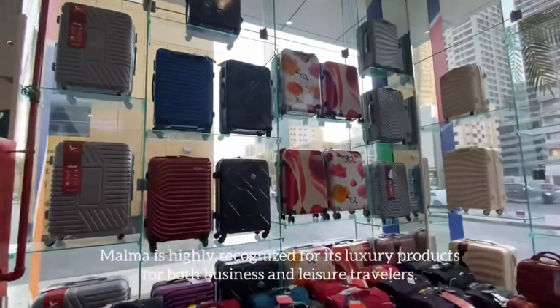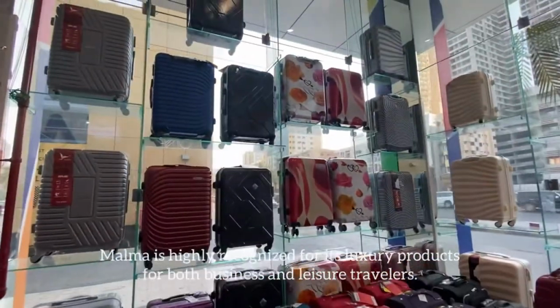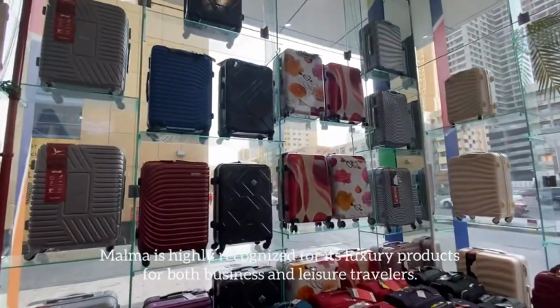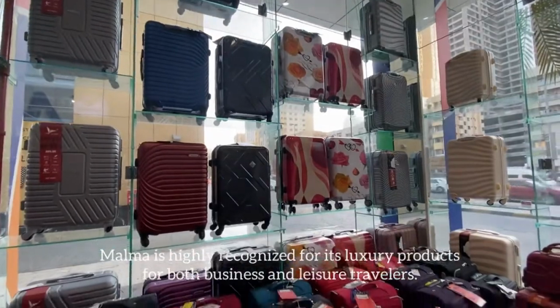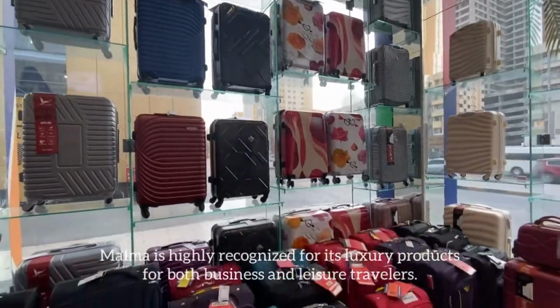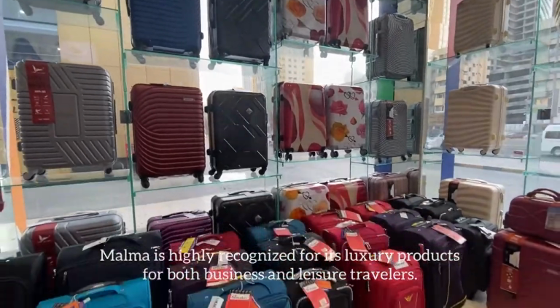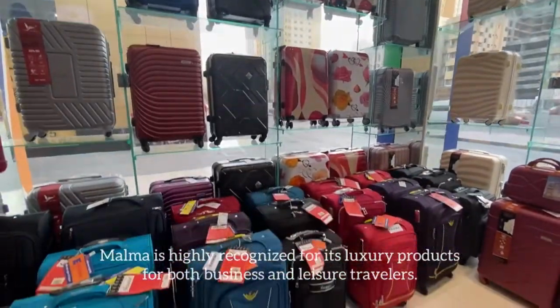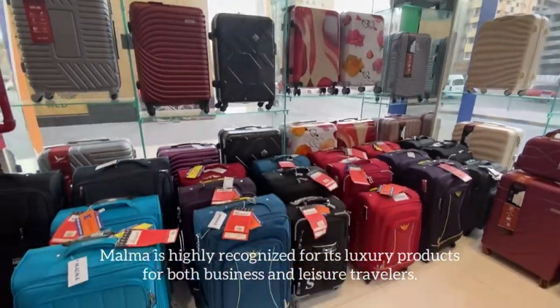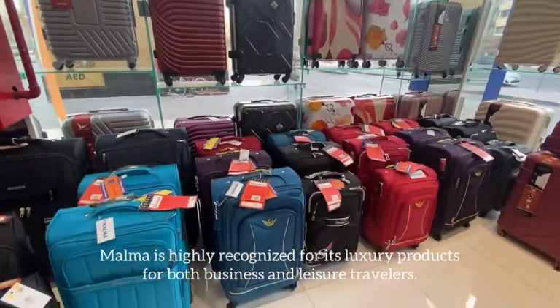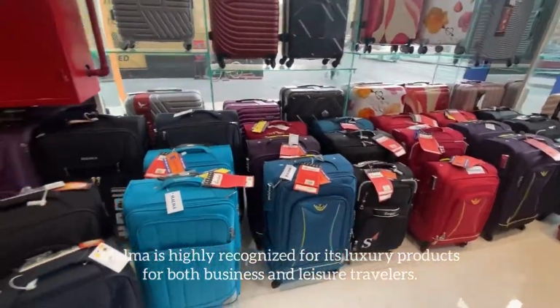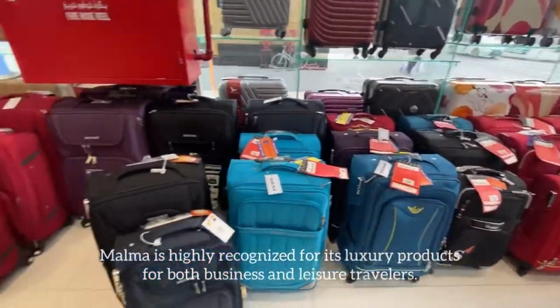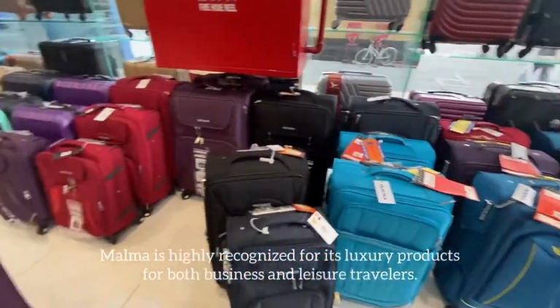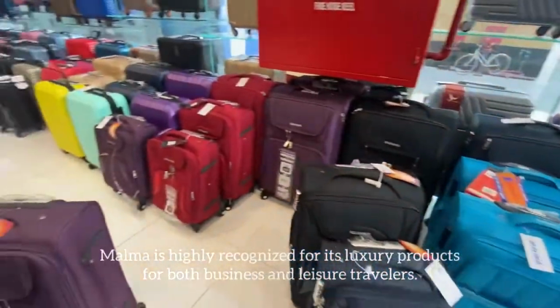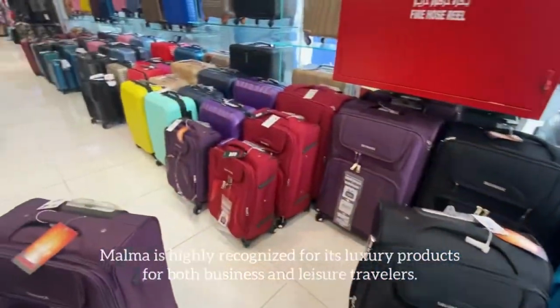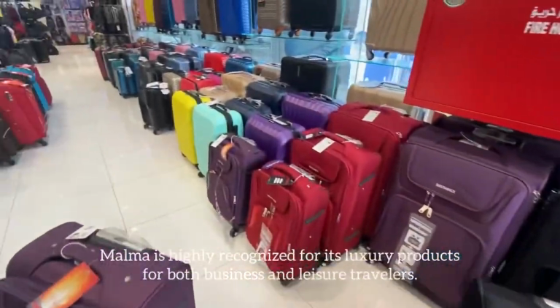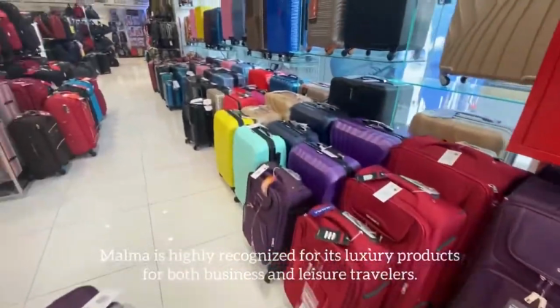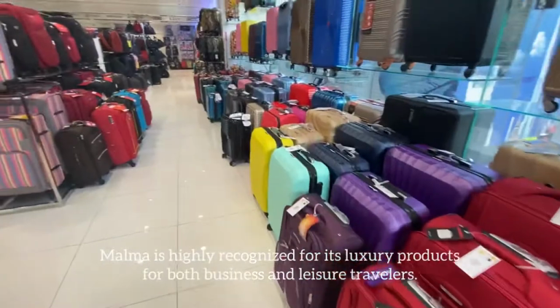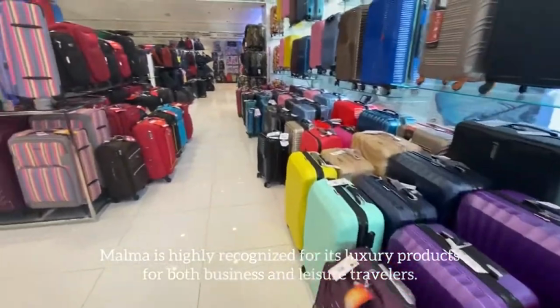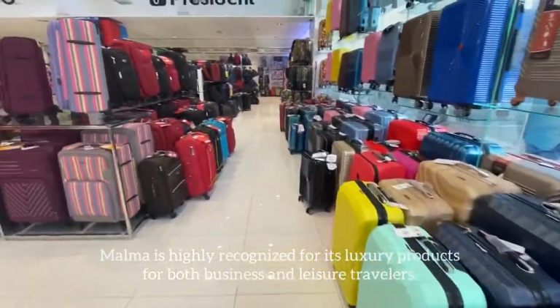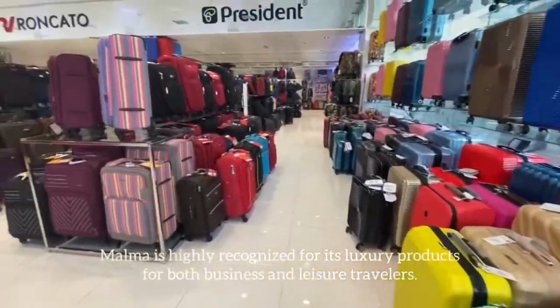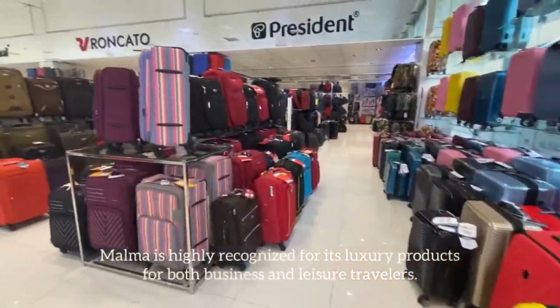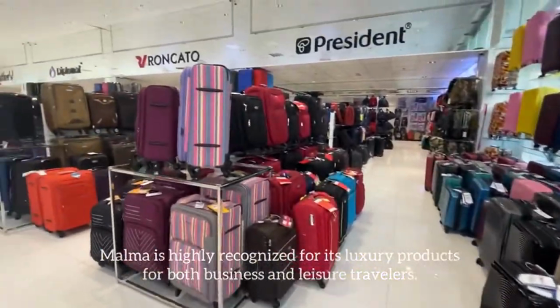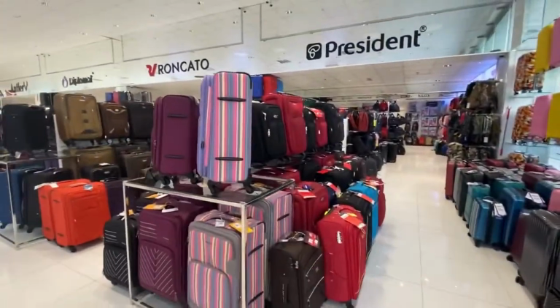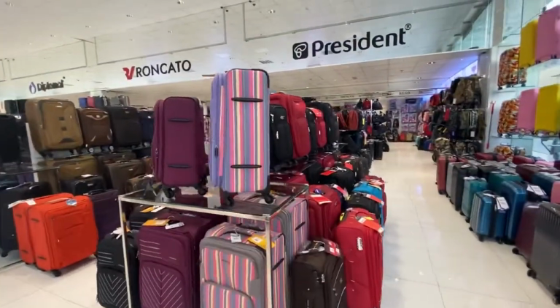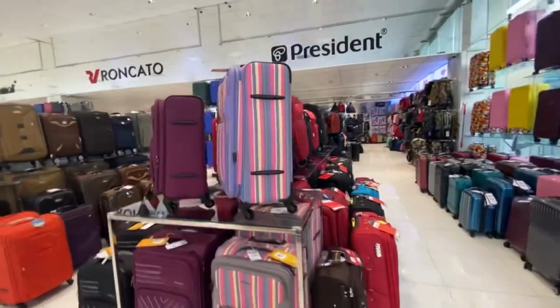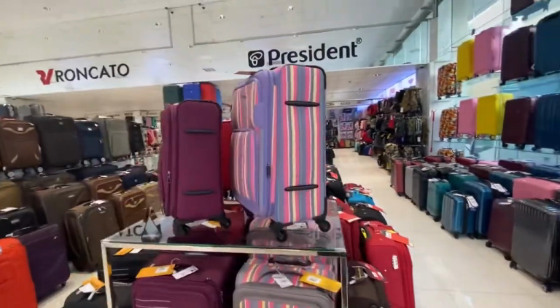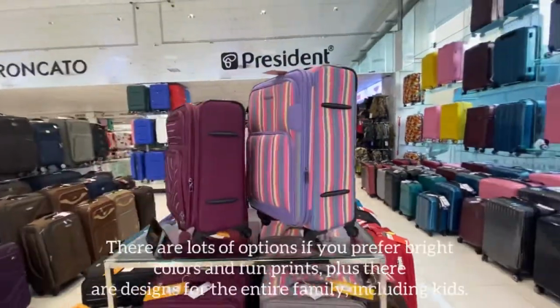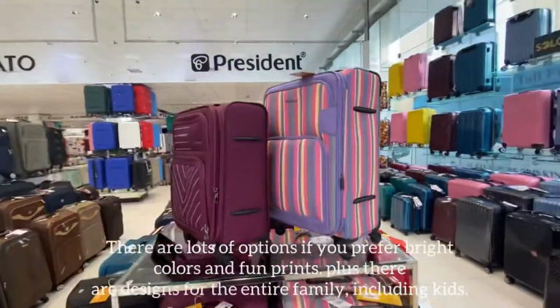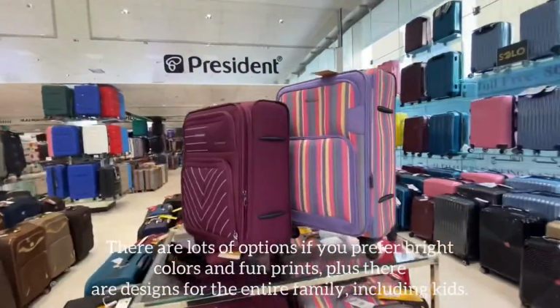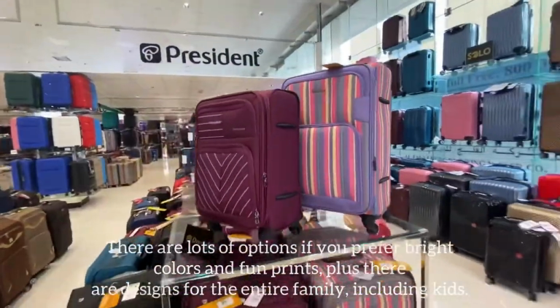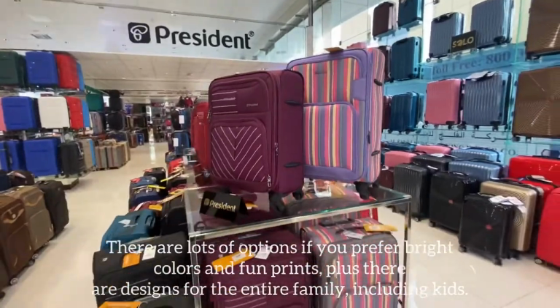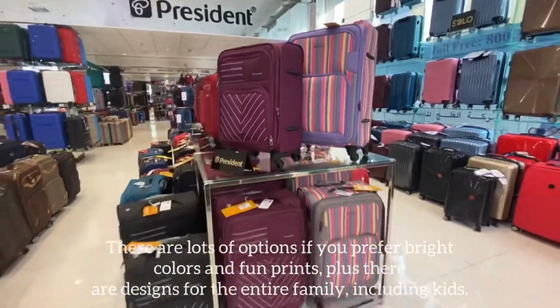There are lots of options if you prefer bright colors and fun prints, plus there are designs for the entire family including the kids. You can just look at the vast range of school bags with wonderful colors for the kids to choose from.